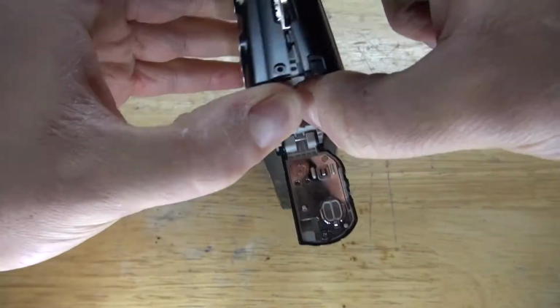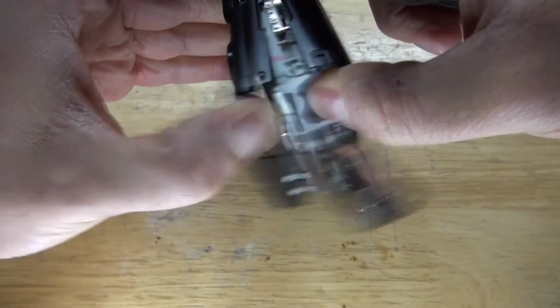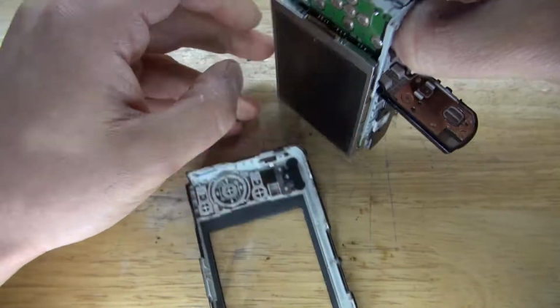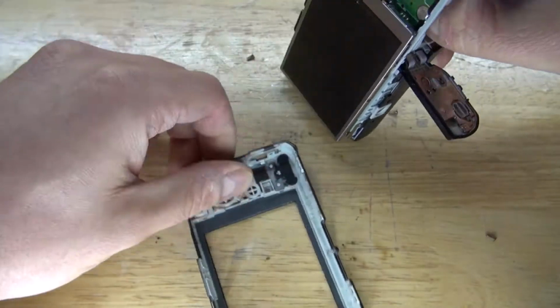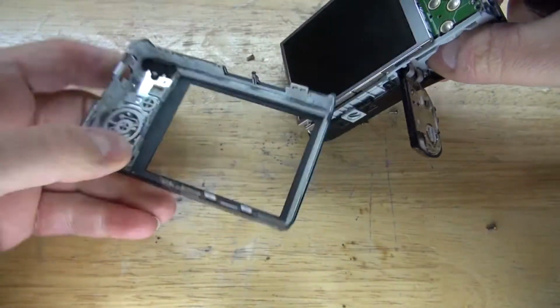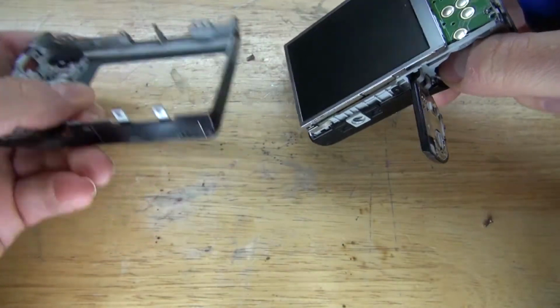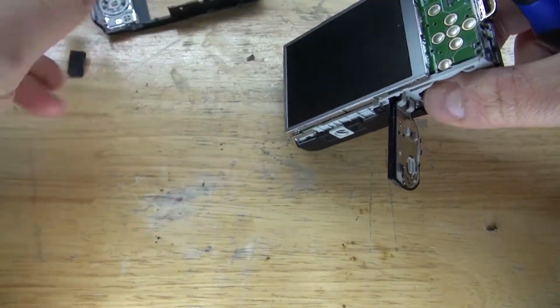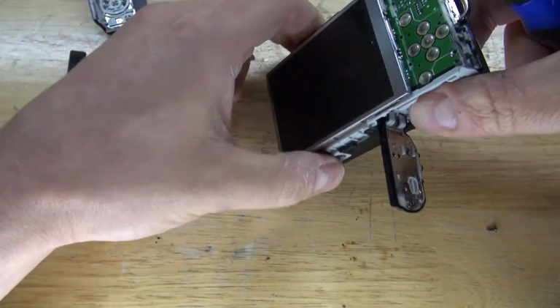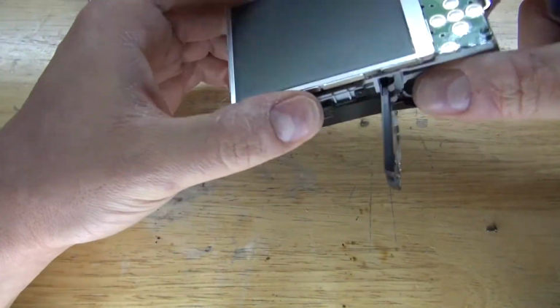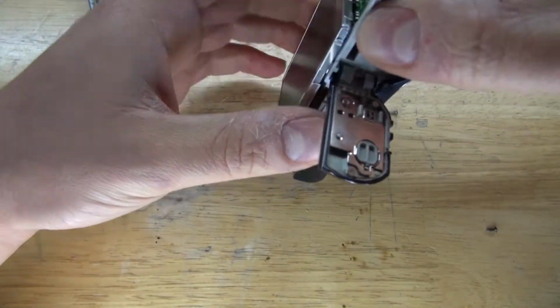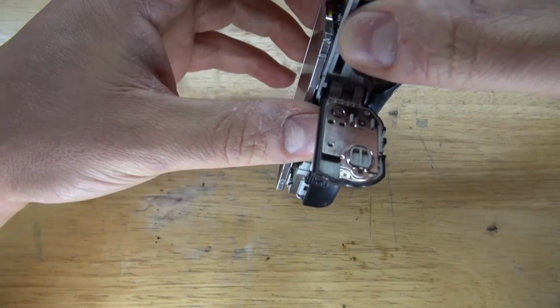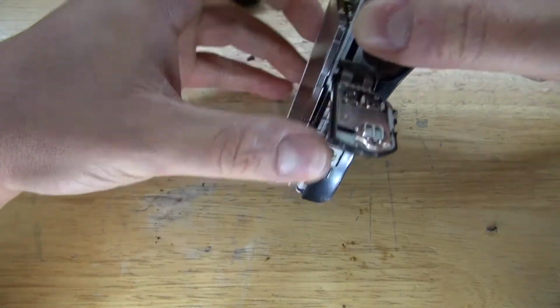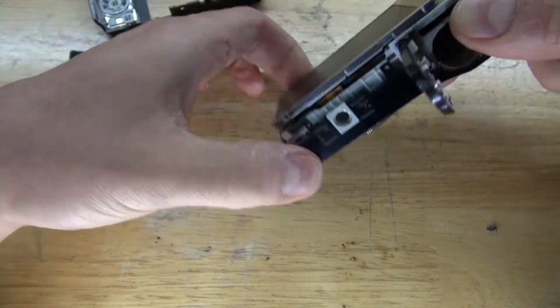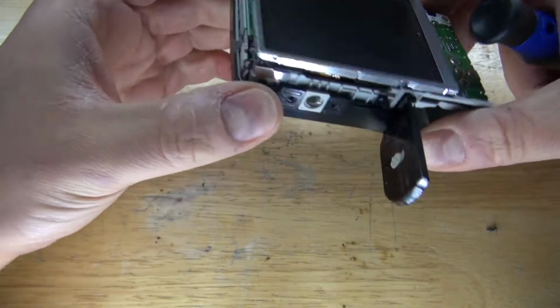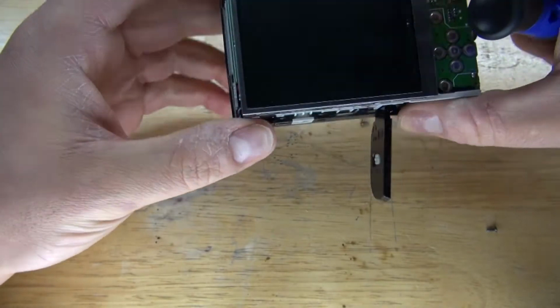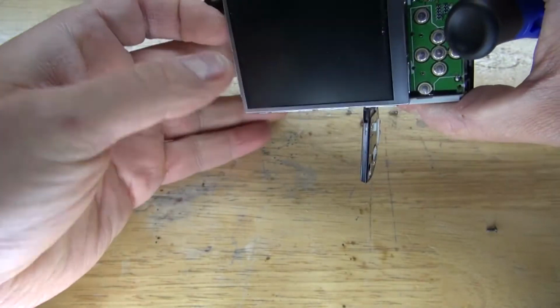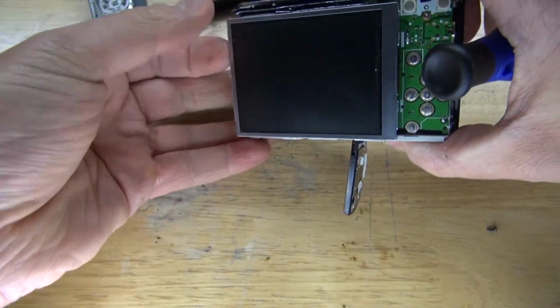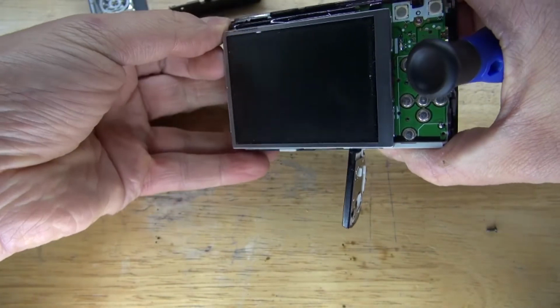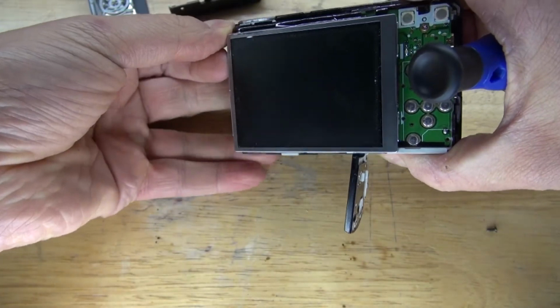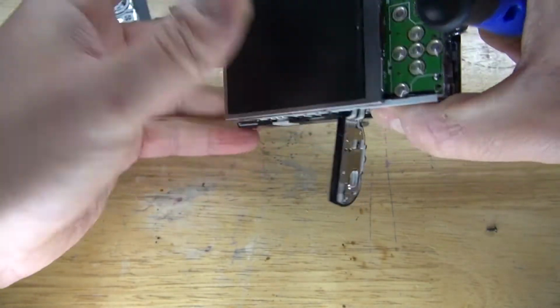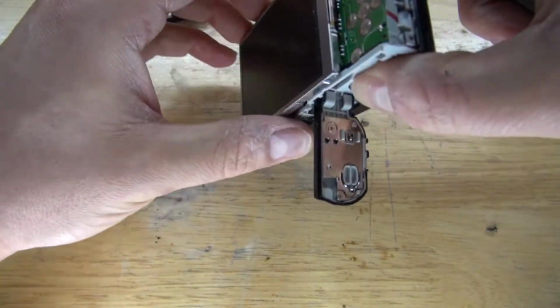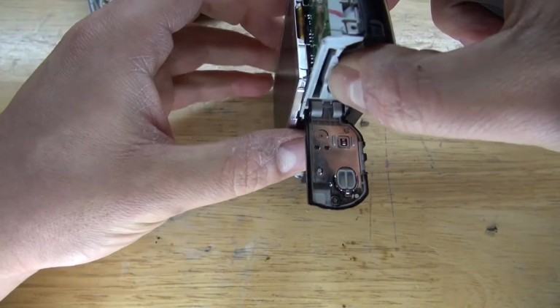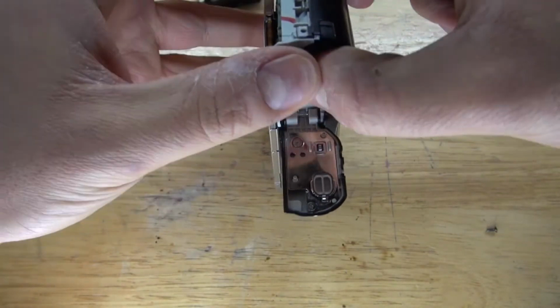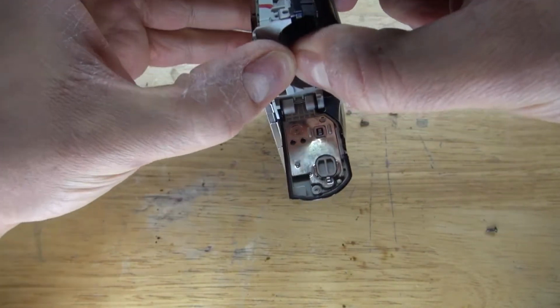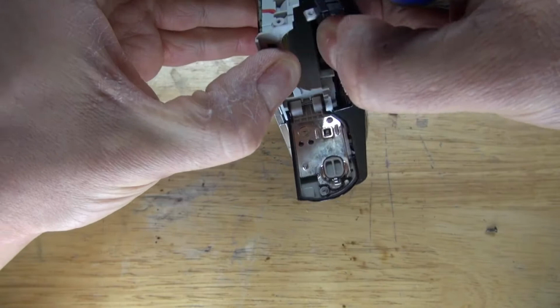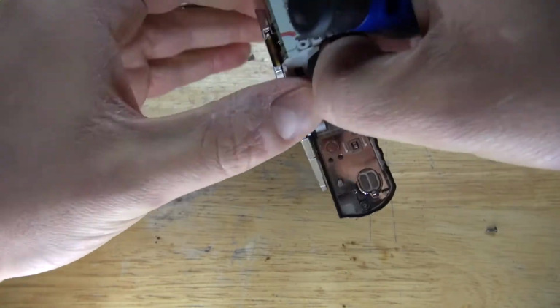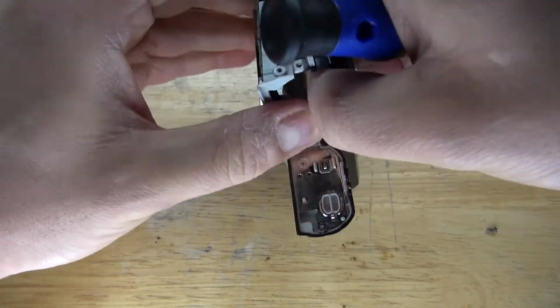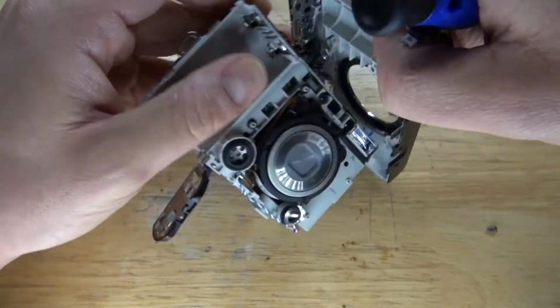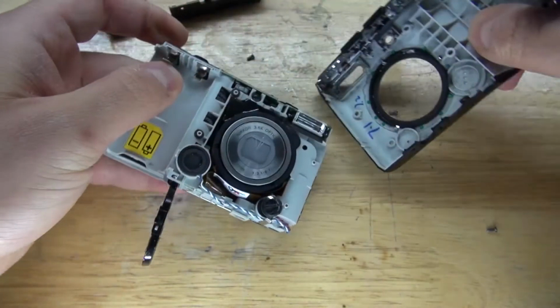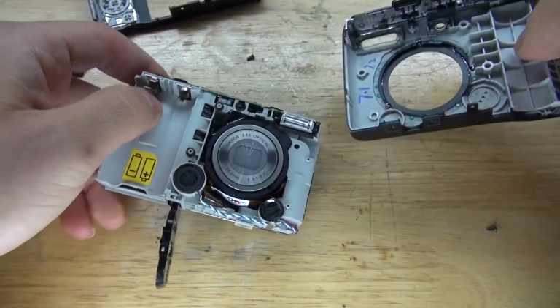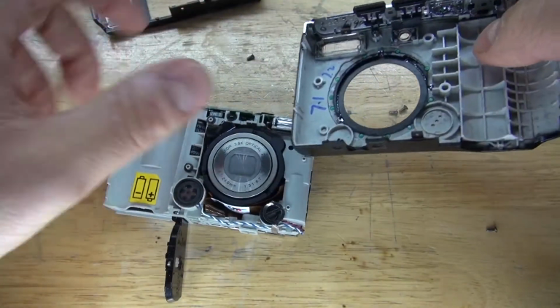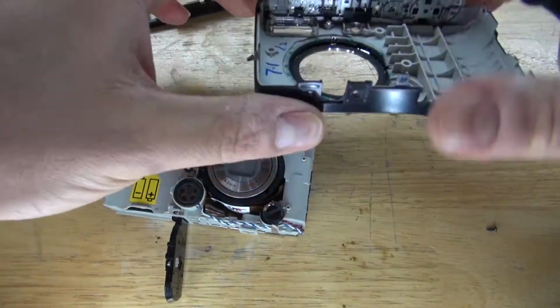And now open up the housing. As you can see, the back housing comes off really easily. That's a very nice looking LCD. And now rip off the front housing — and there, it comes off just like that.